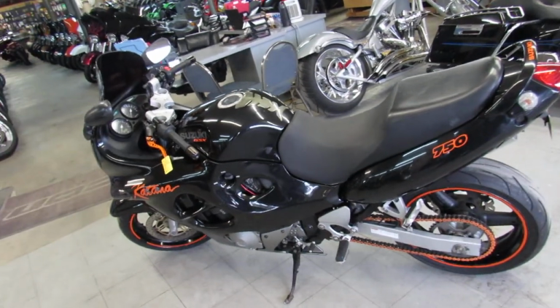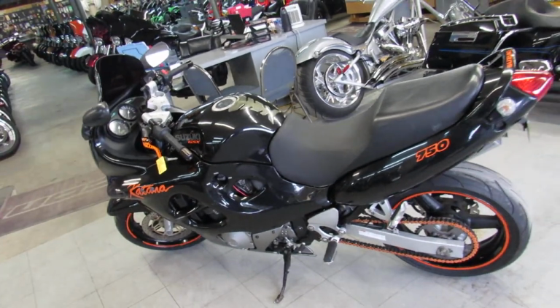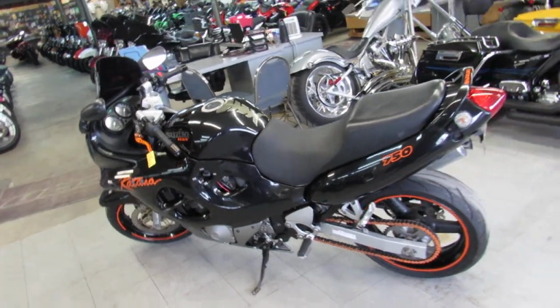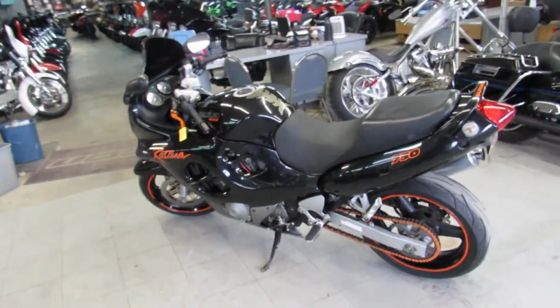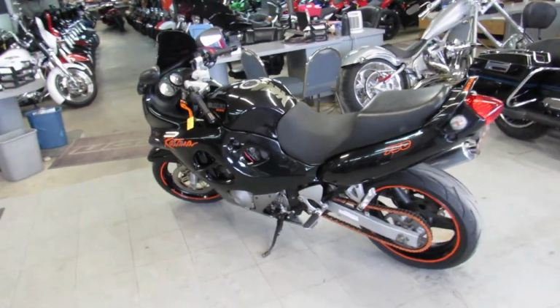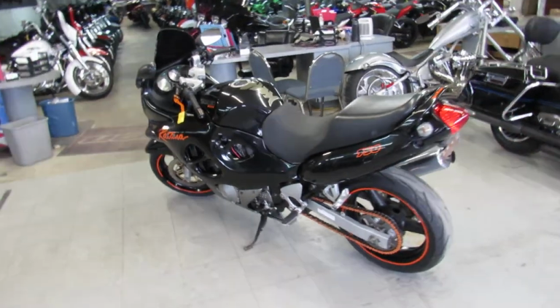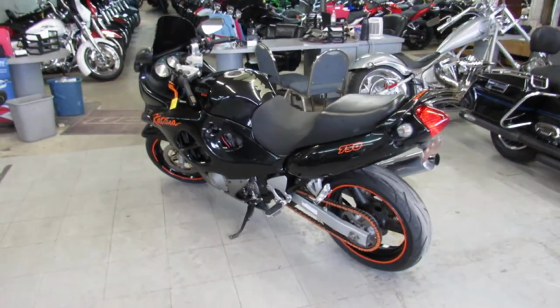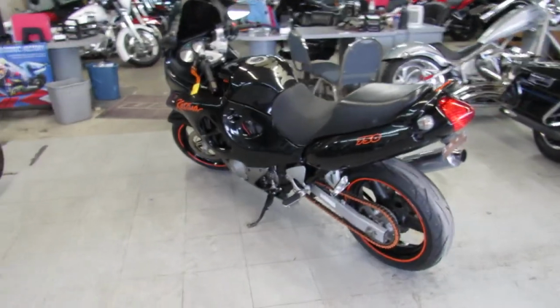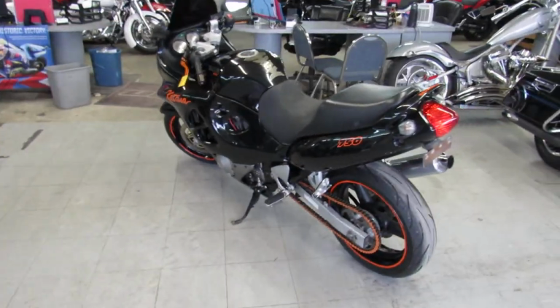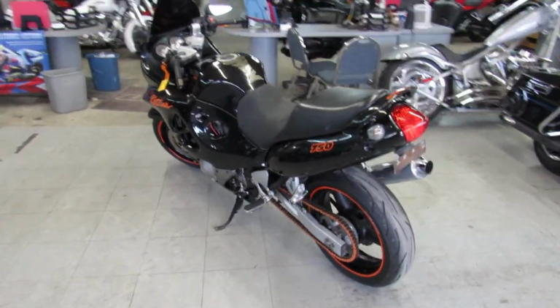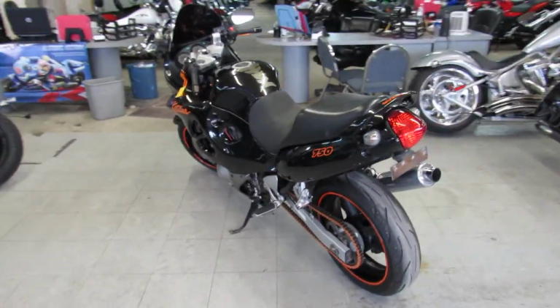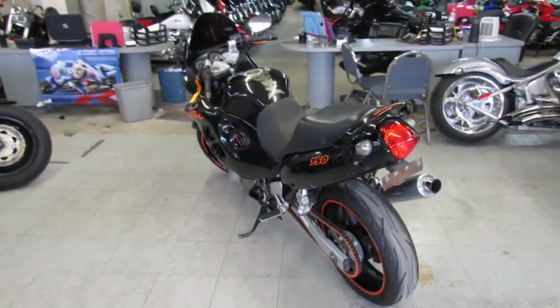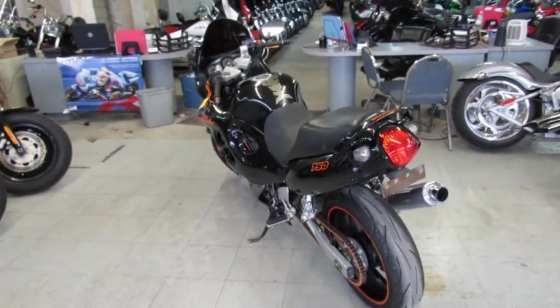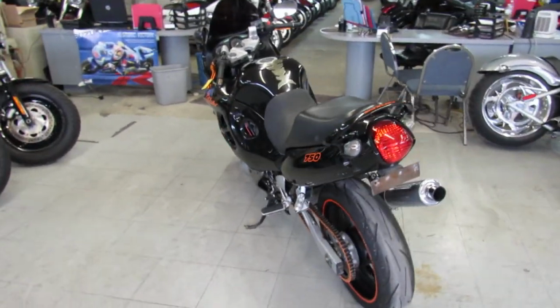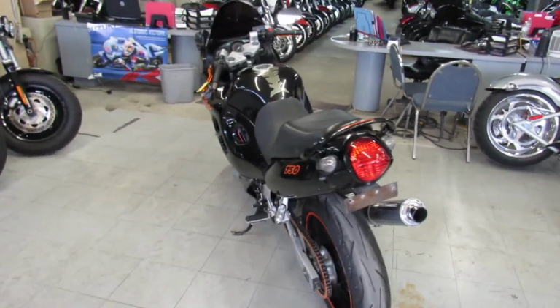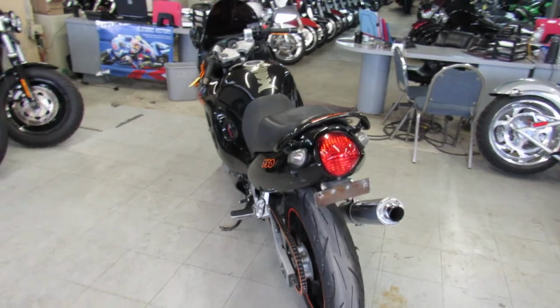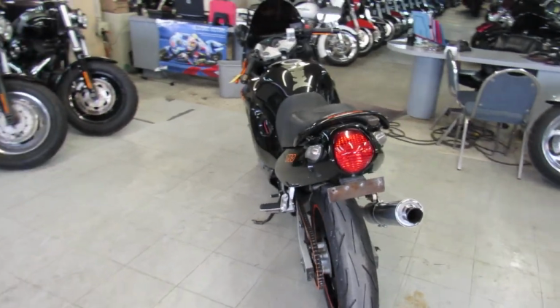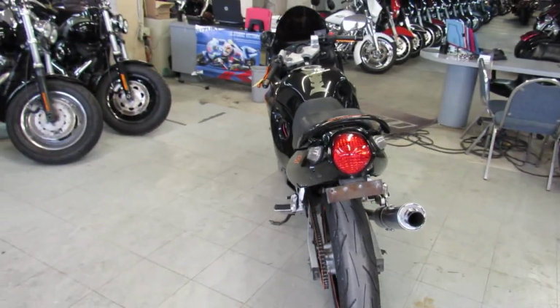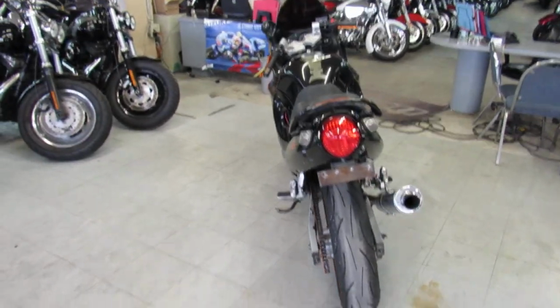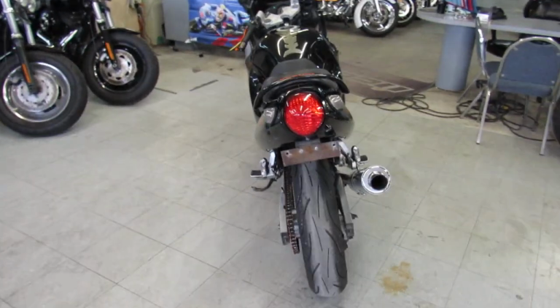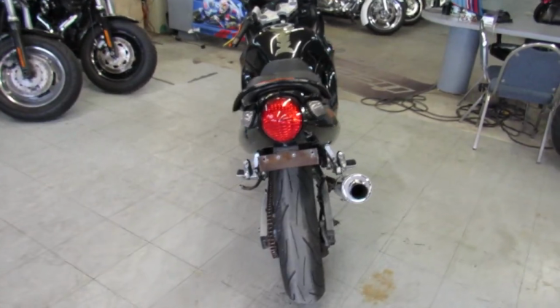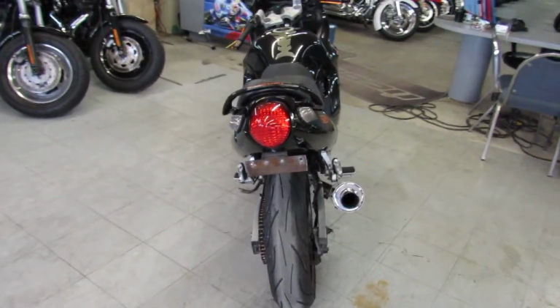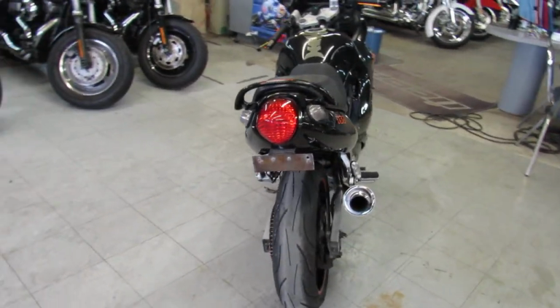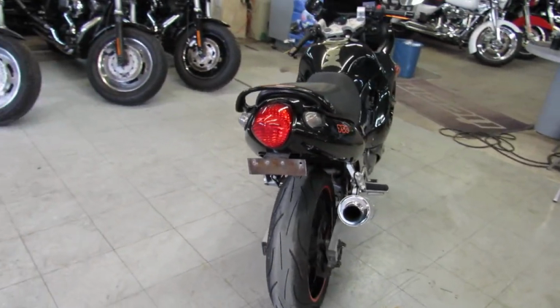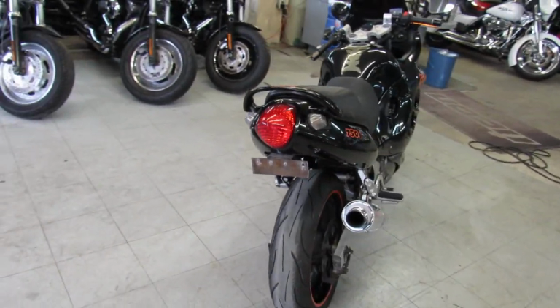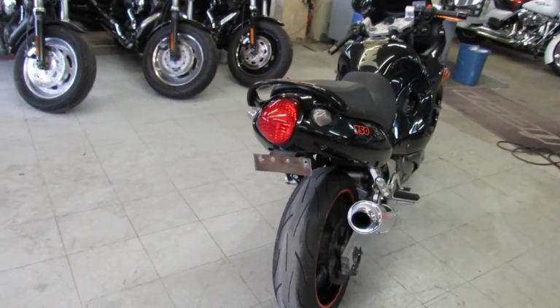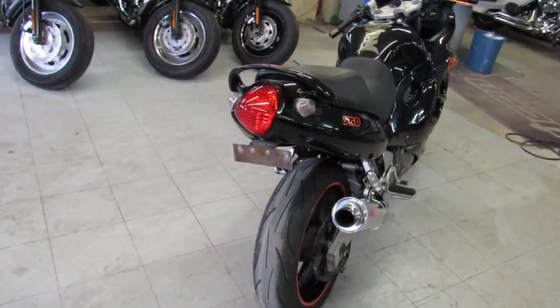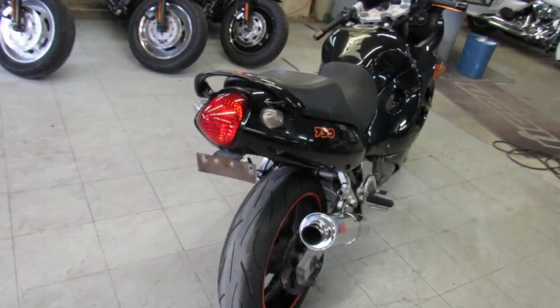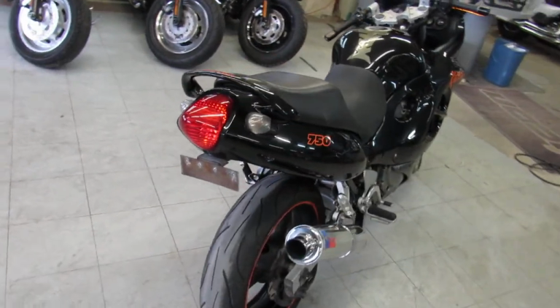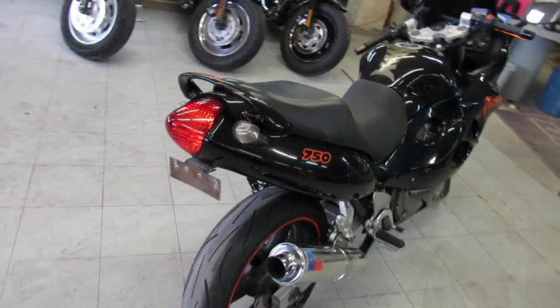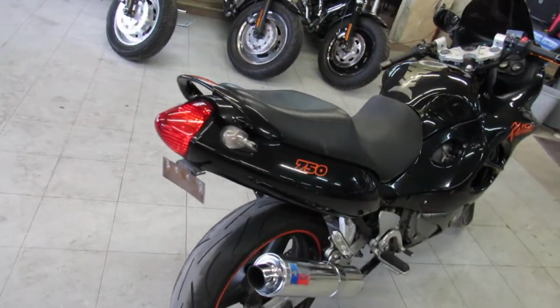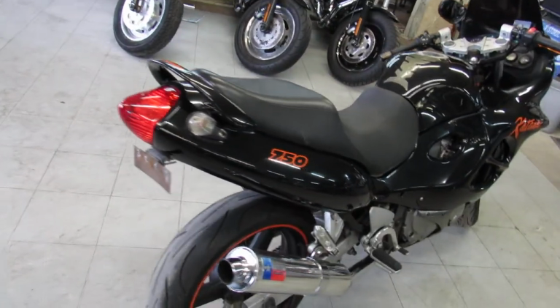Hey guys, it's ApprovalPowerSports.com. We've got over 600 used bikes in our showroom for sale. Today I'm going to show you the used Suzuki Katana 750 for sale.